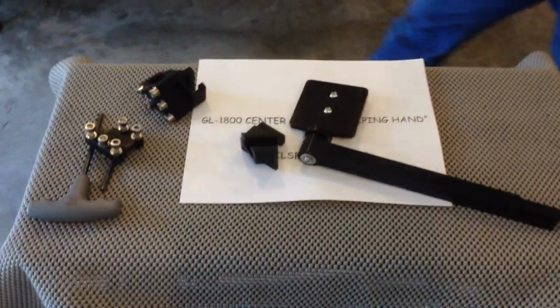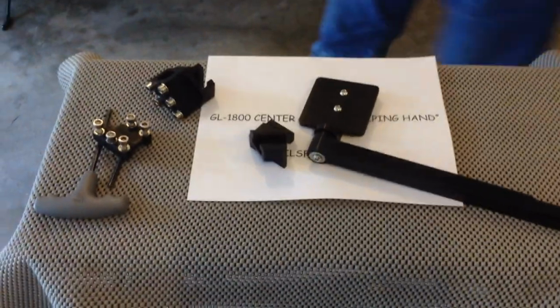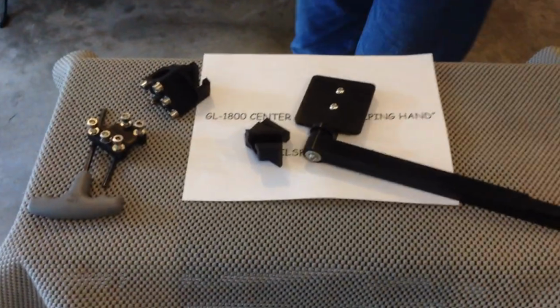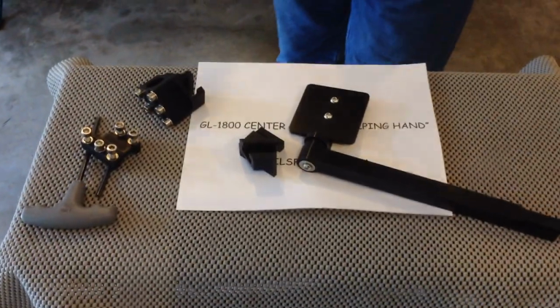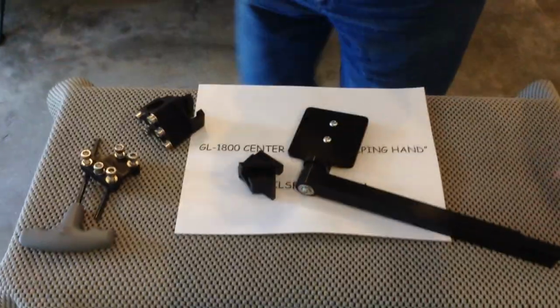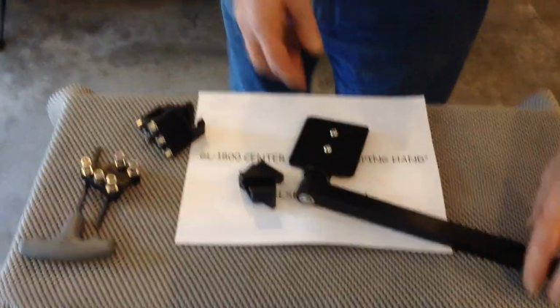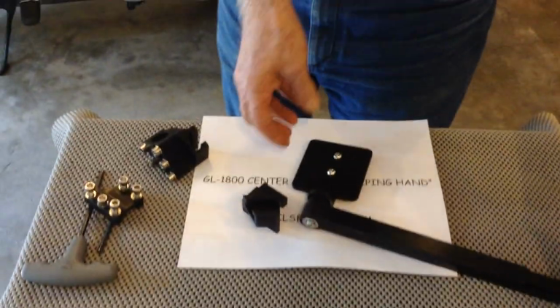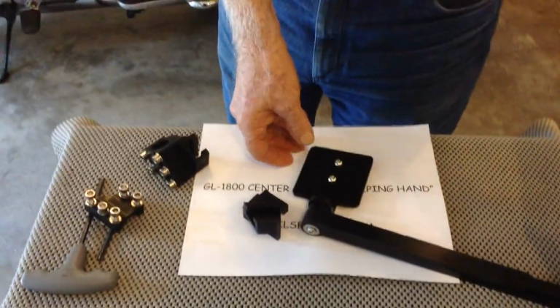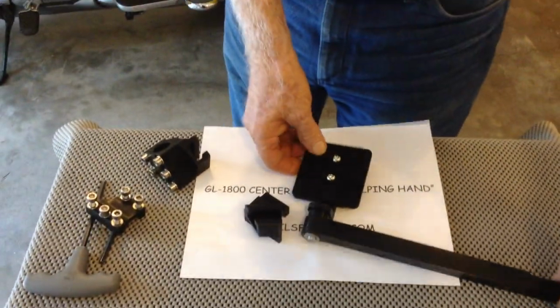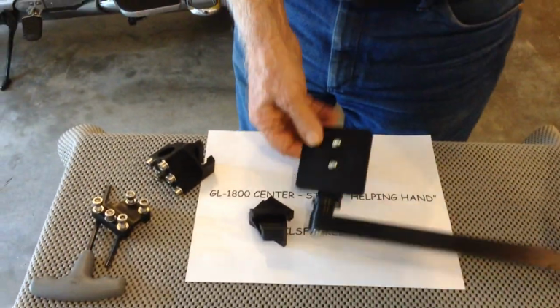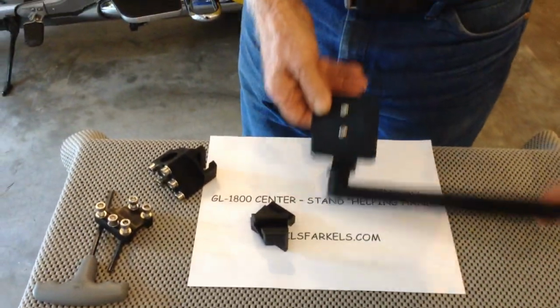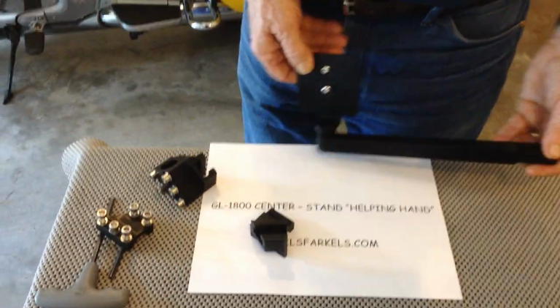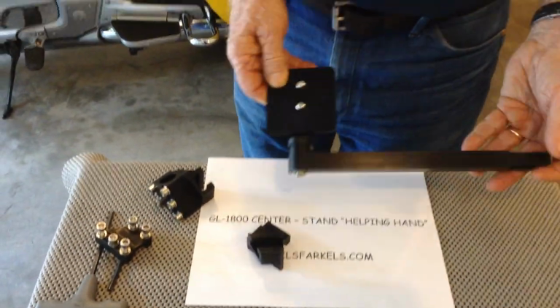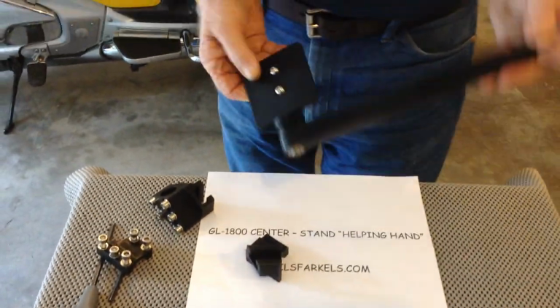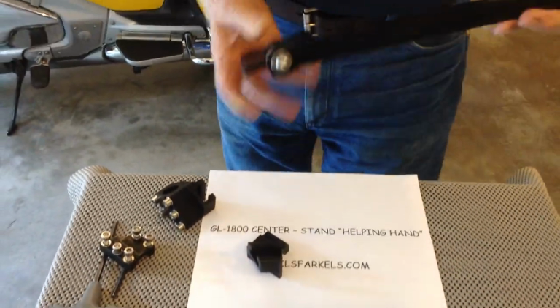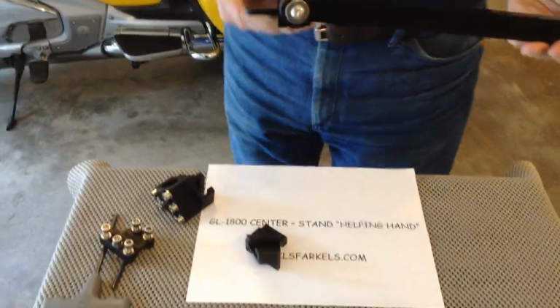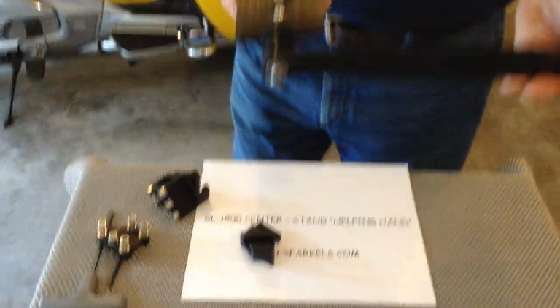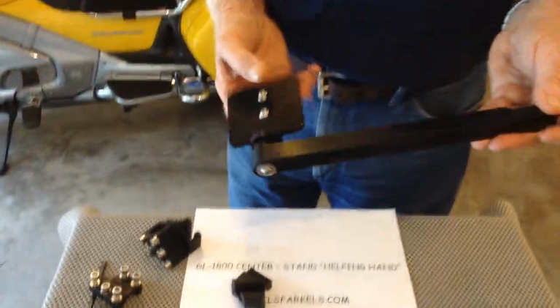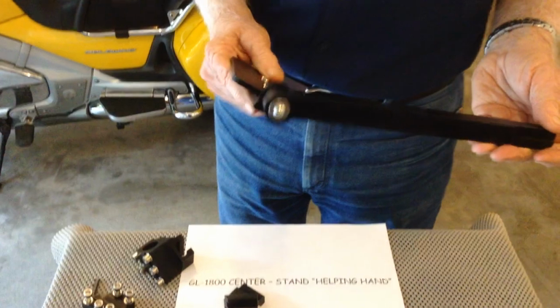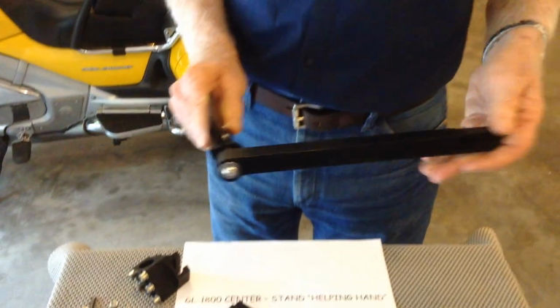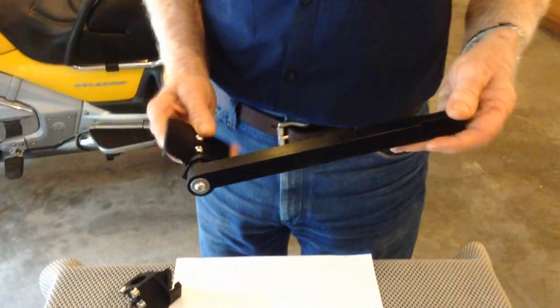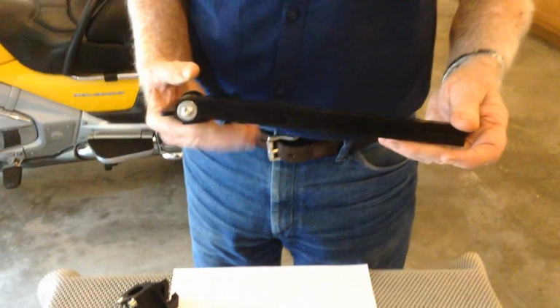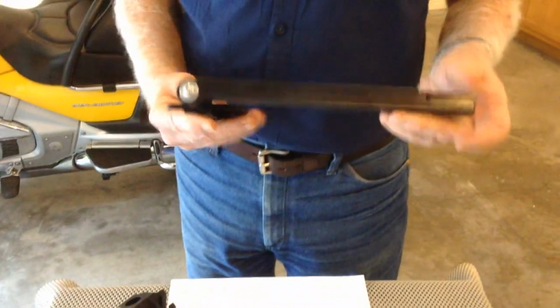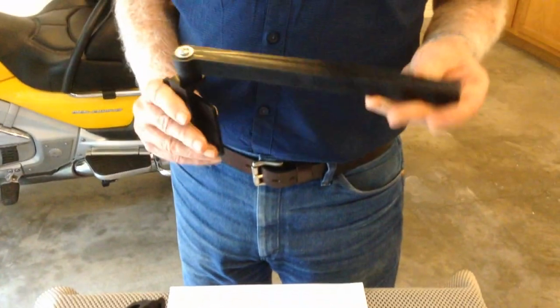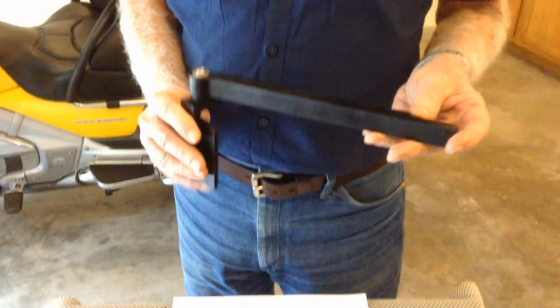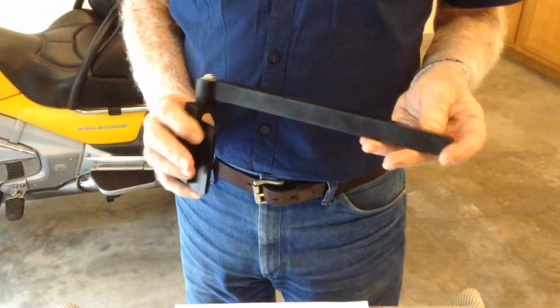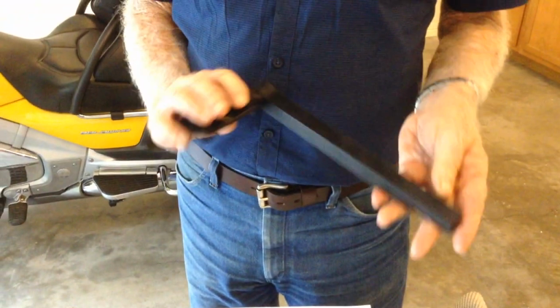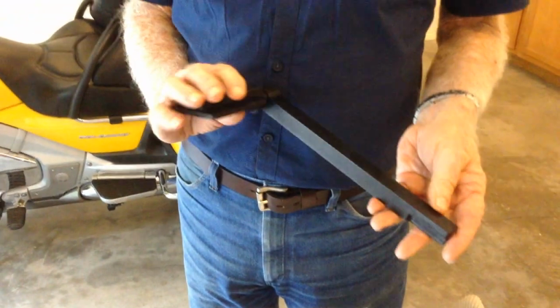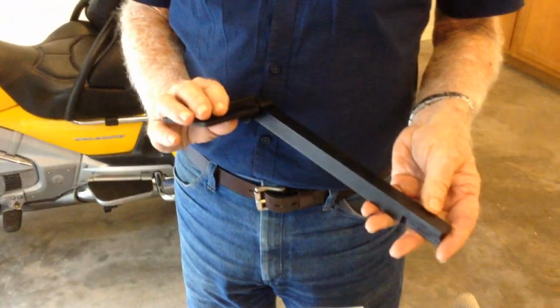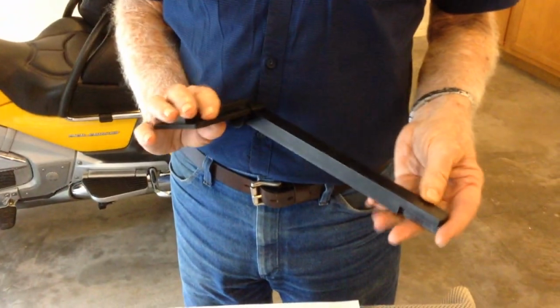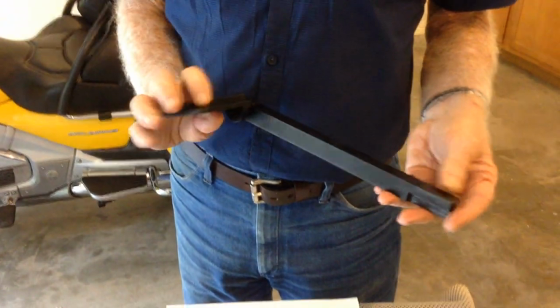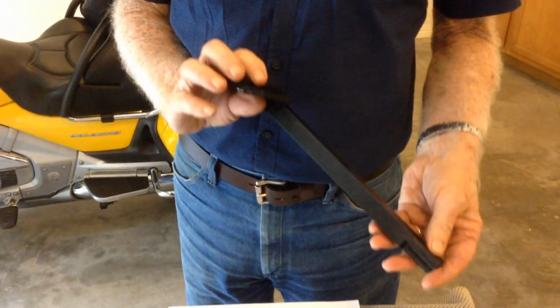Hi, I'm Philip Hamm. I'm the inventor of the GL1800 Center Stand Helping Hand.